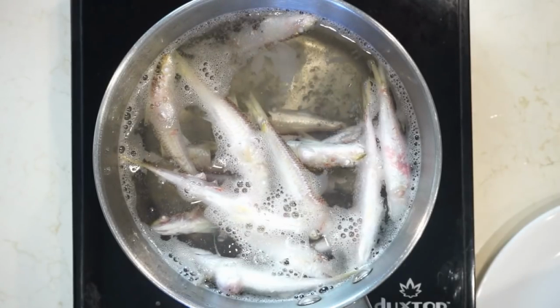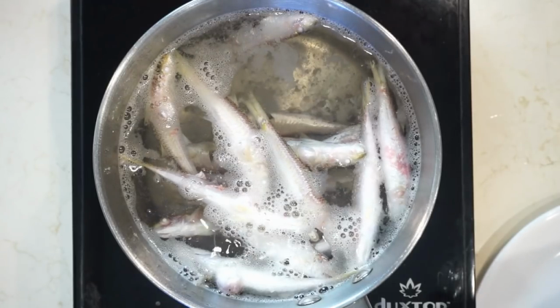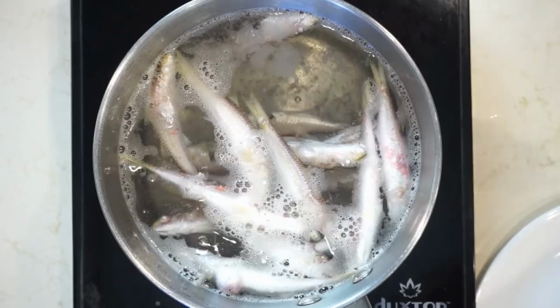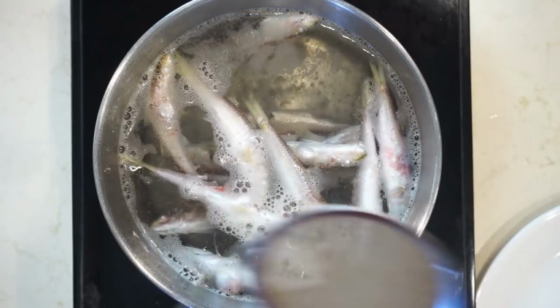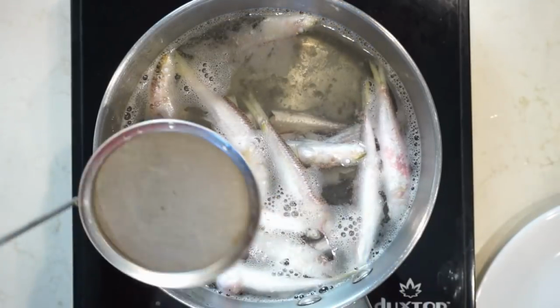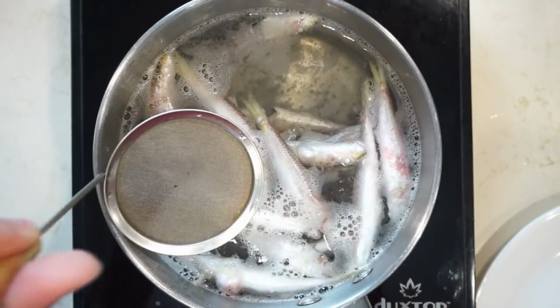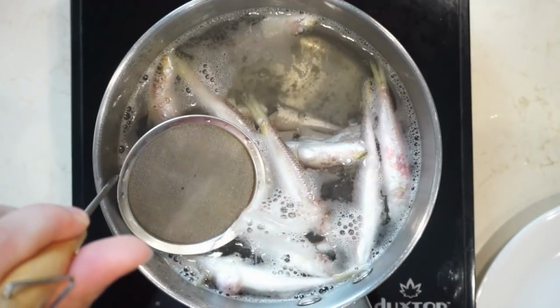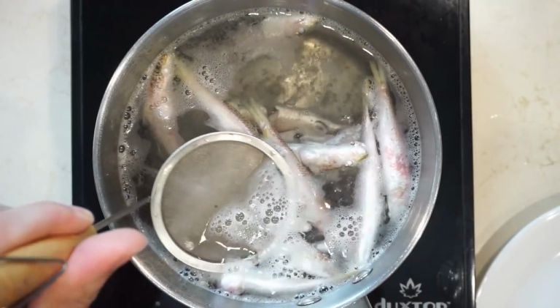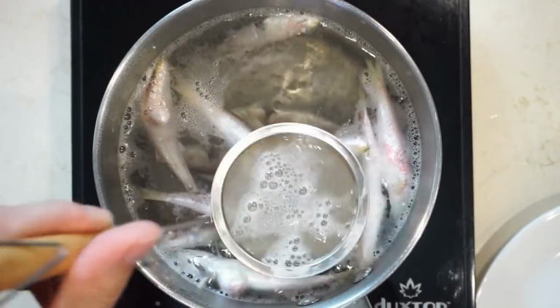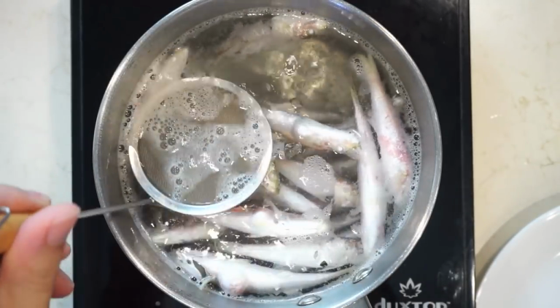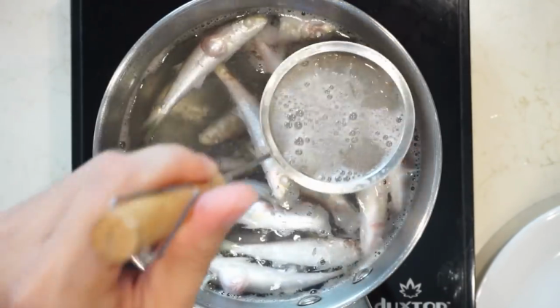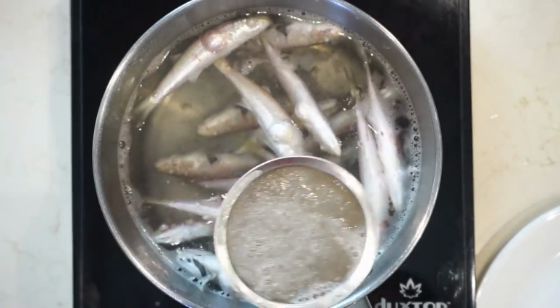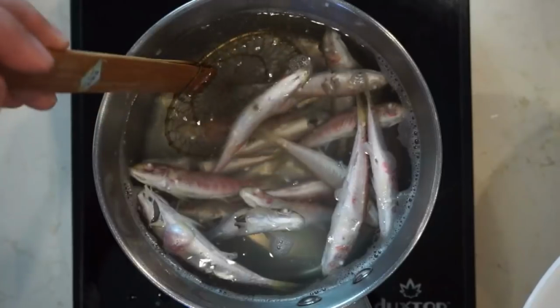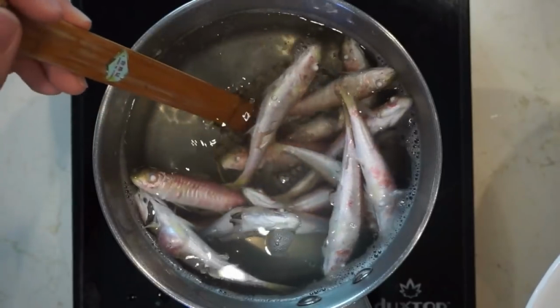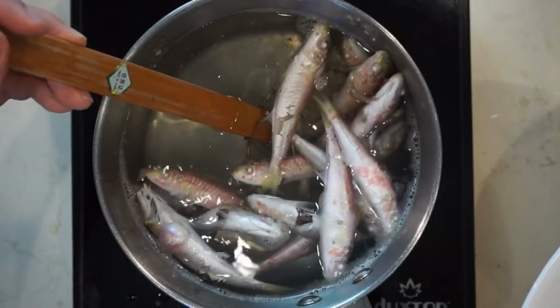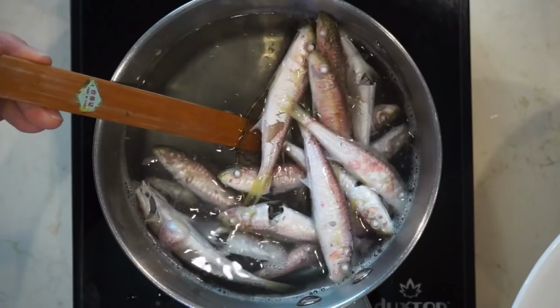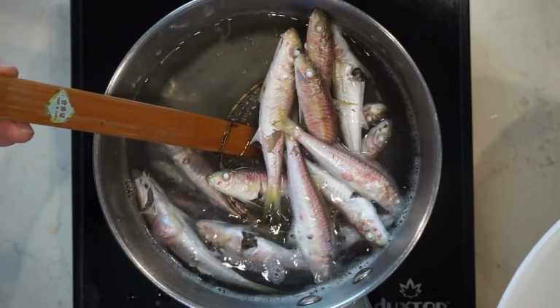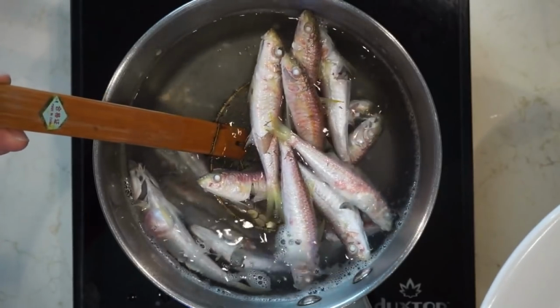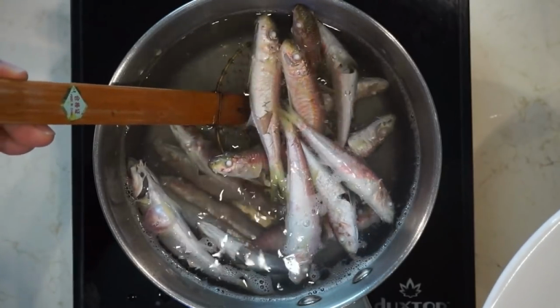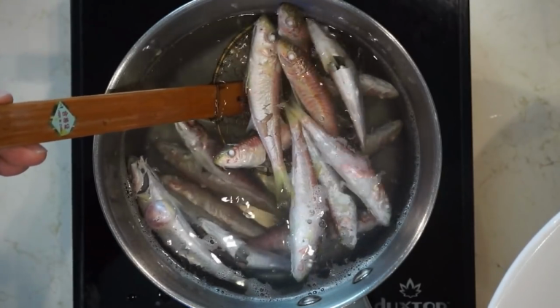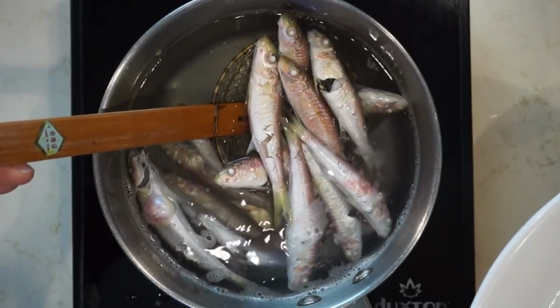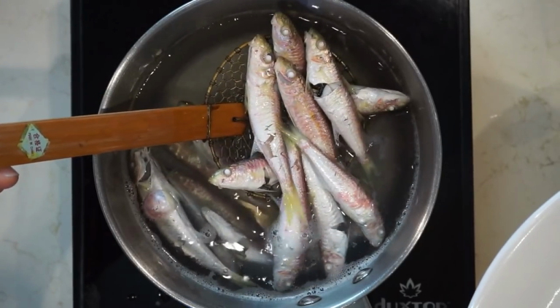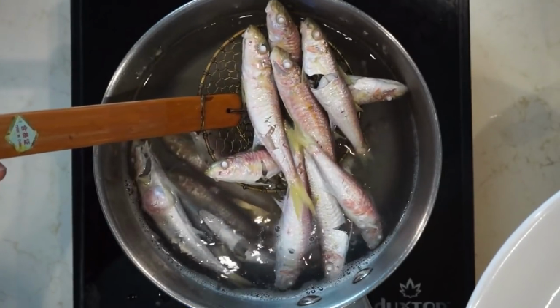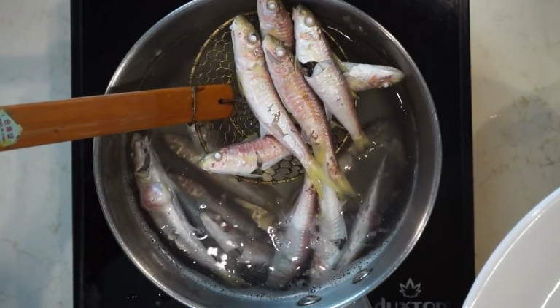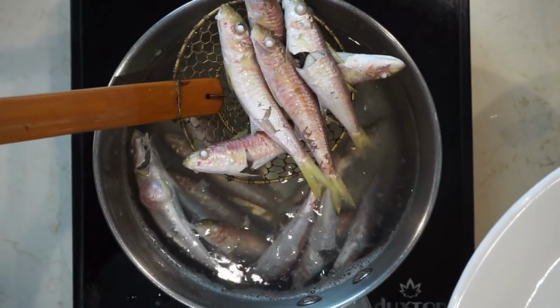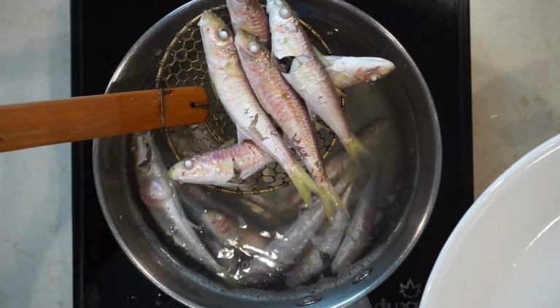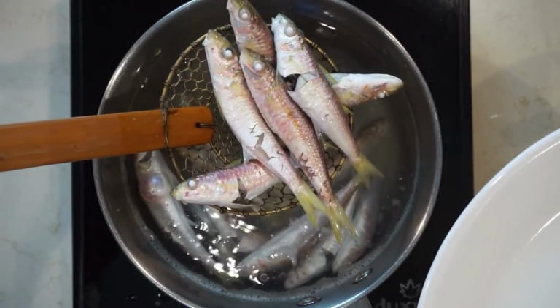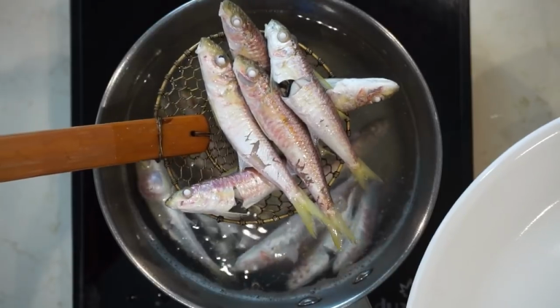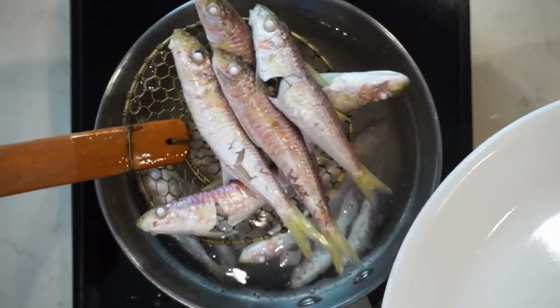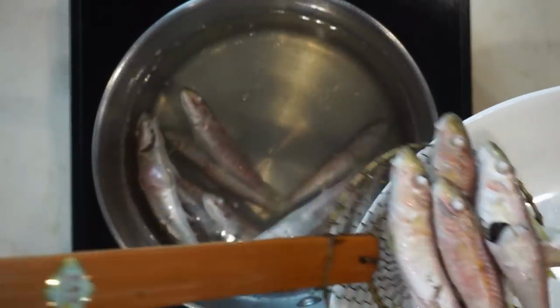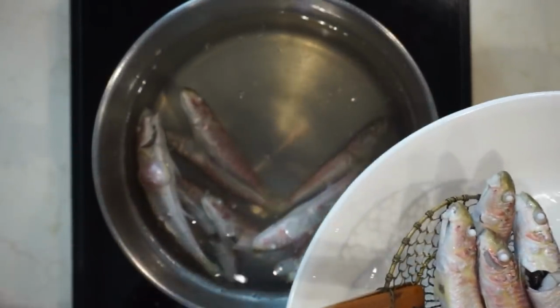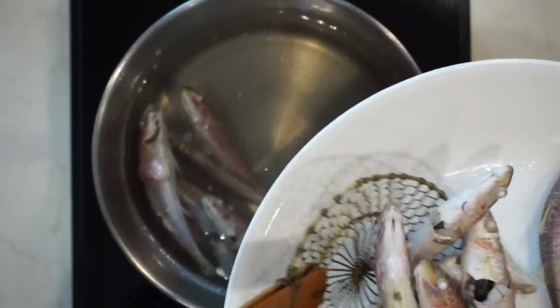If any scum starts to come up, you can skim that off. After 4 to 5 minutes, you can gently lift the fish out of the water. Try not to break them because when you pull them out, they're gonna be very brittle at this point.